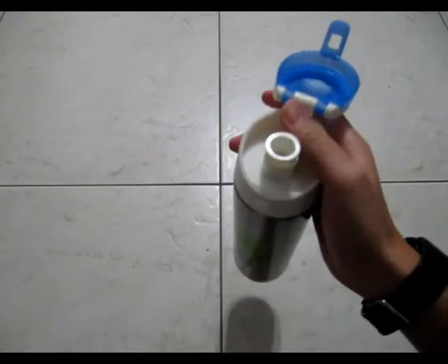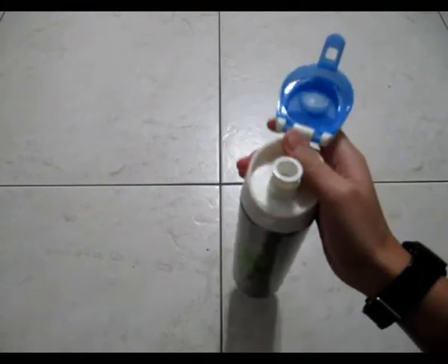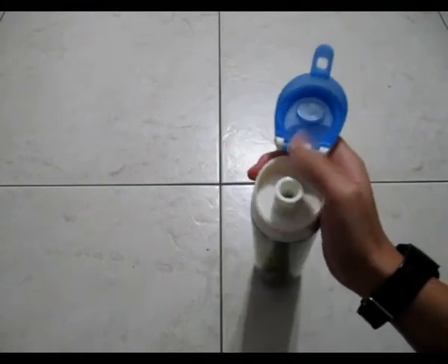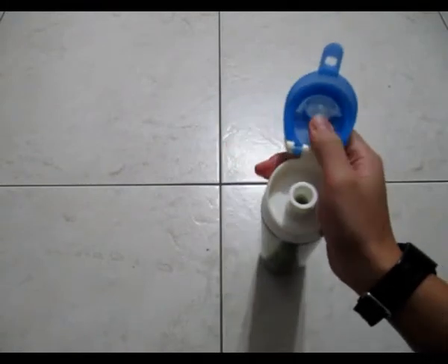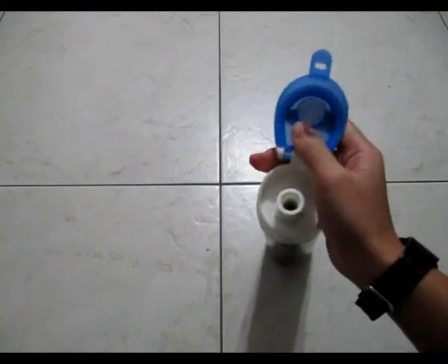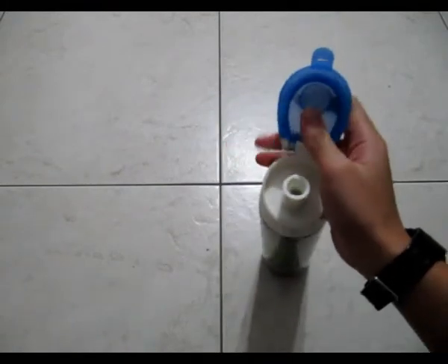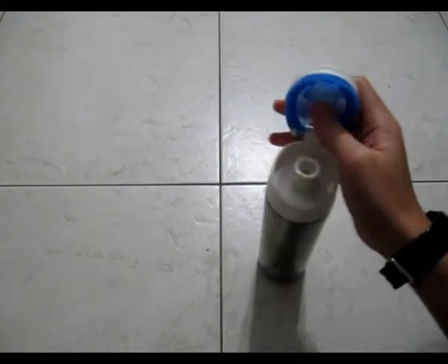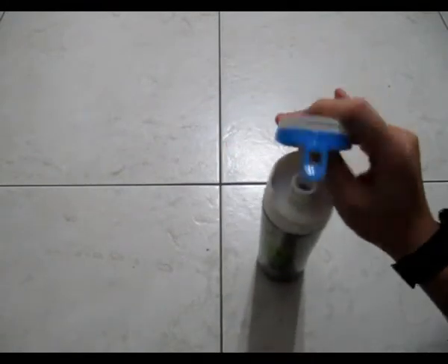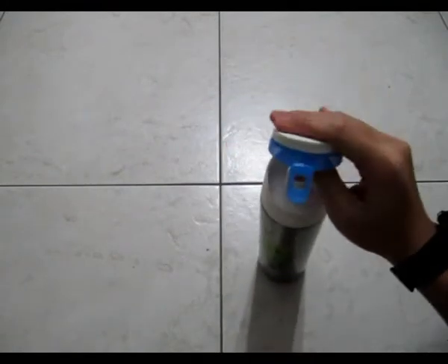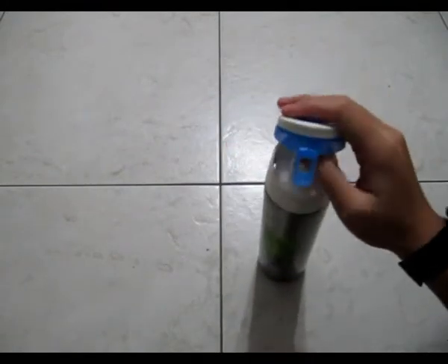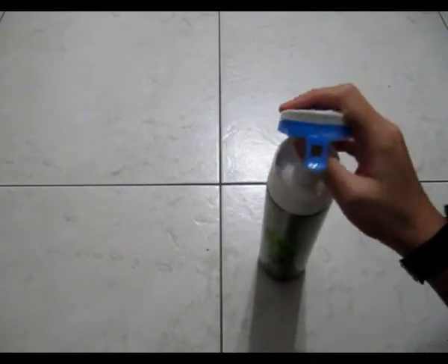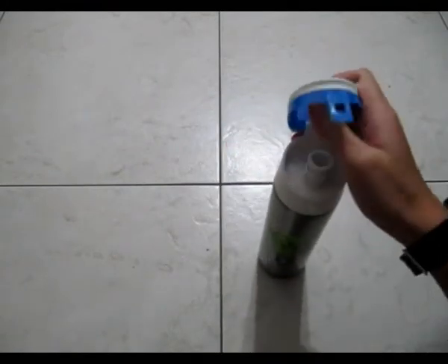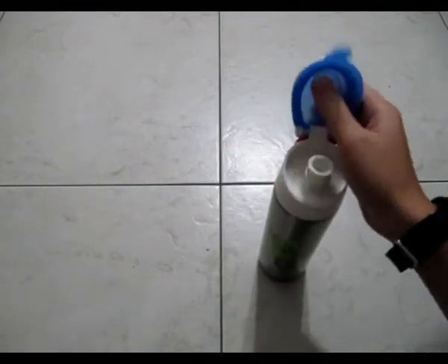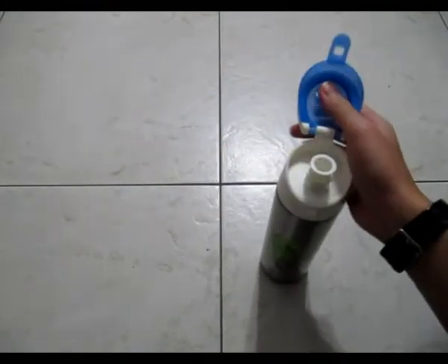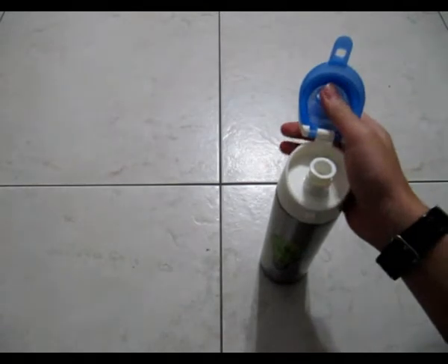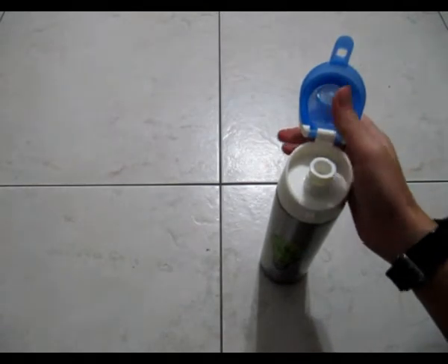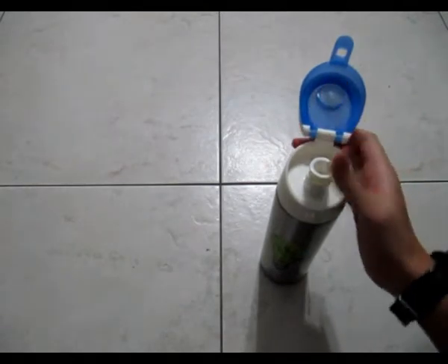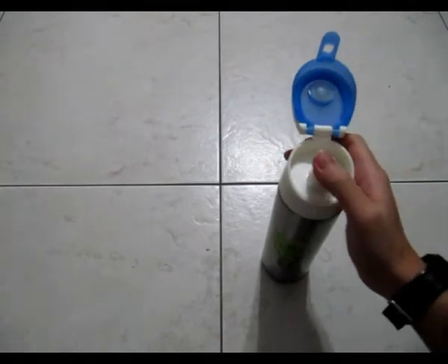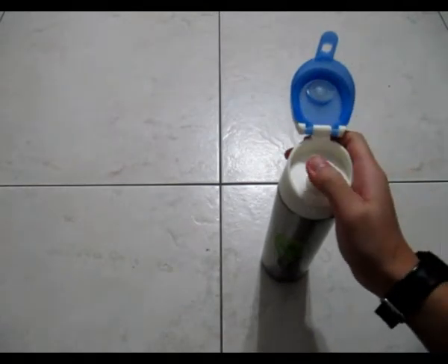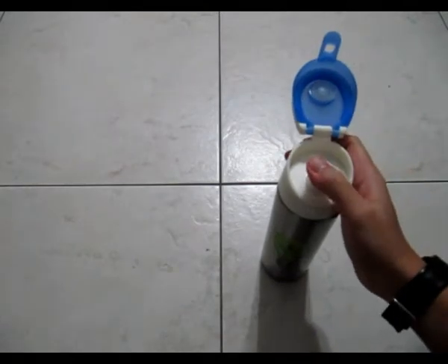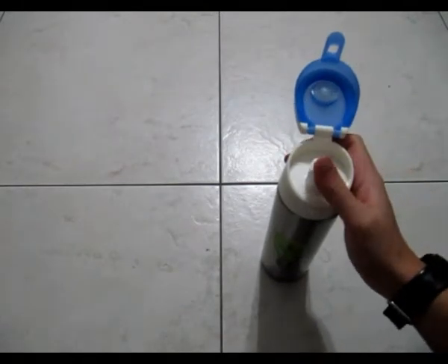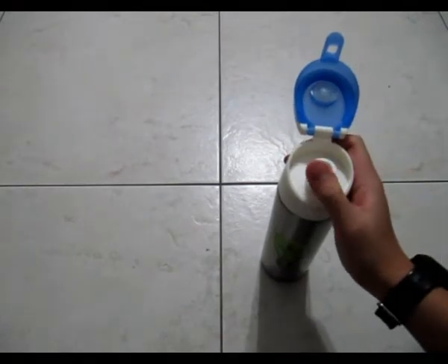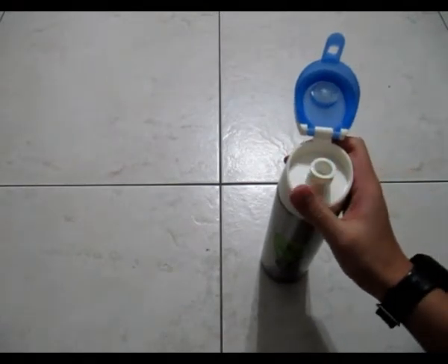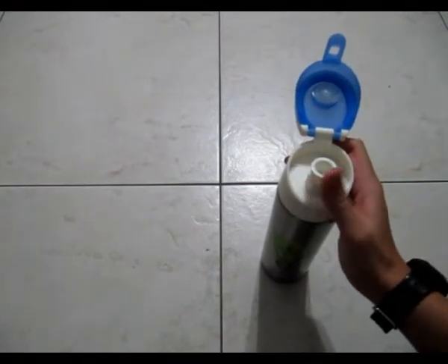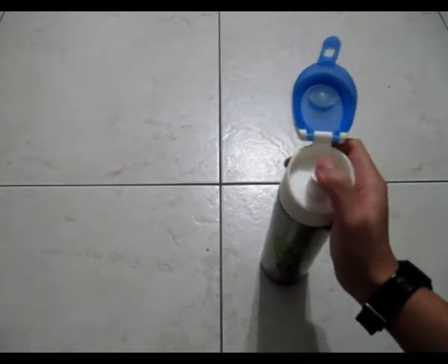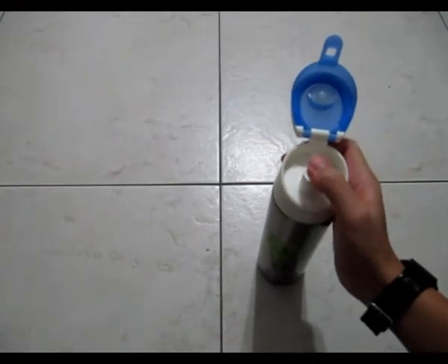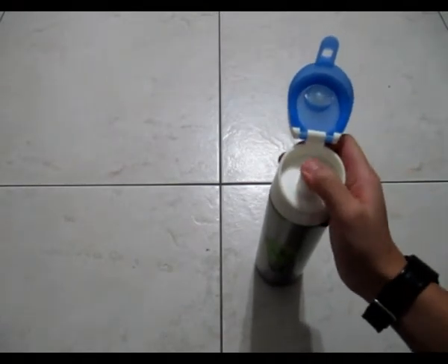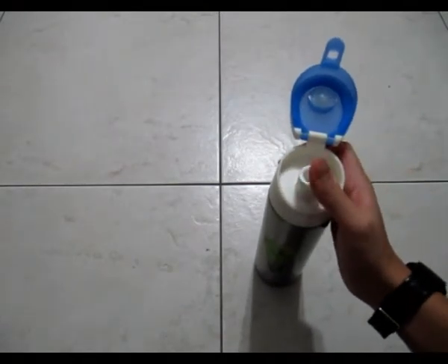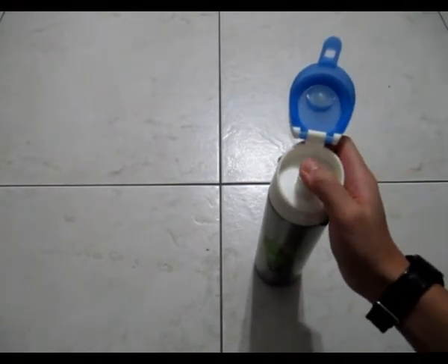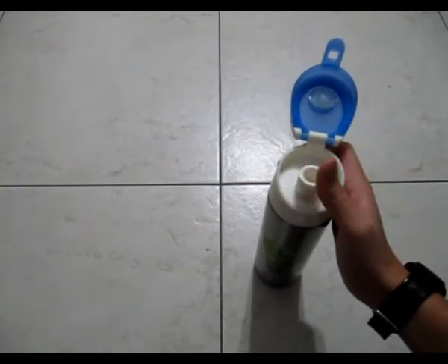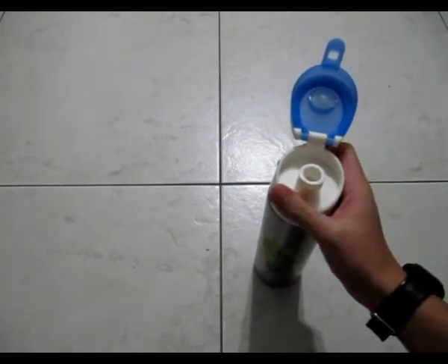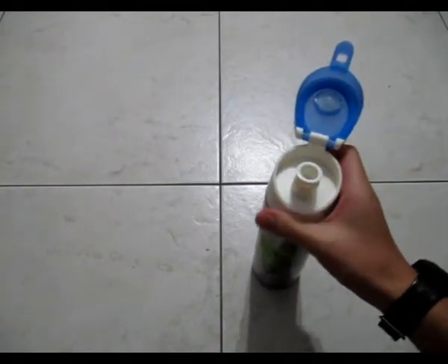We also have this drinking spout that goes up and down. It gets pushed down when the cap goes in, but I'm not really sure if it holds any other function. But if you're bored you can play with it, I guess.